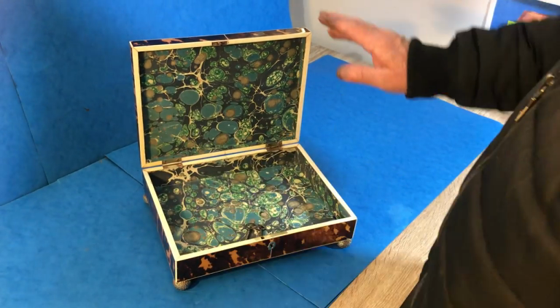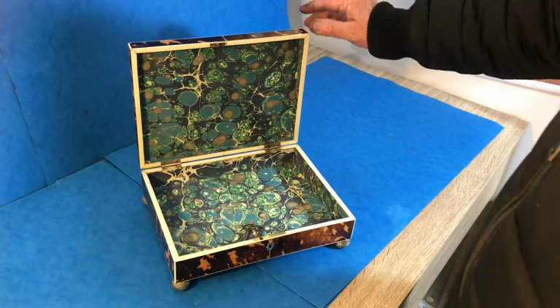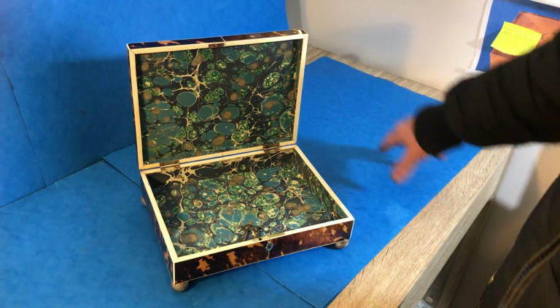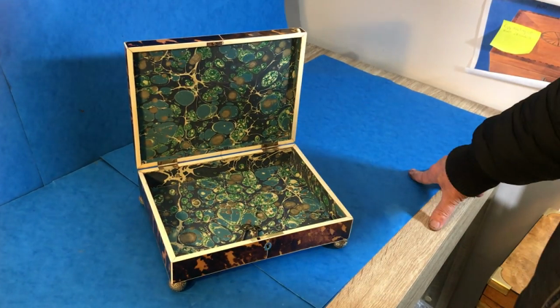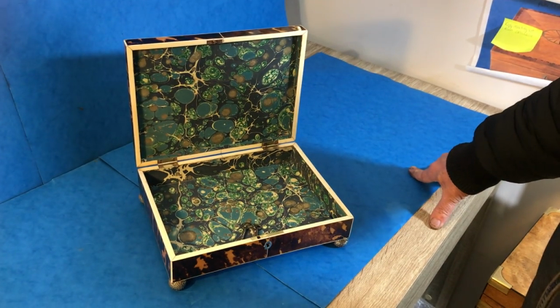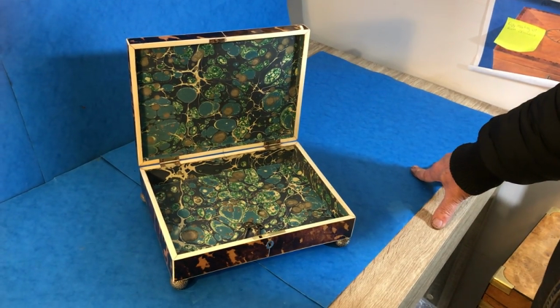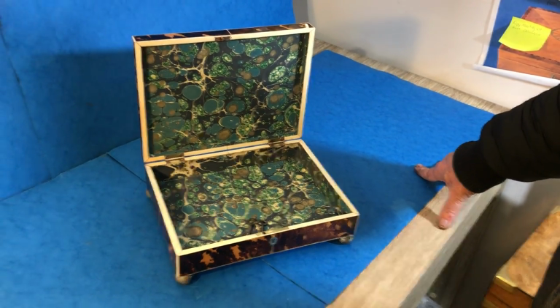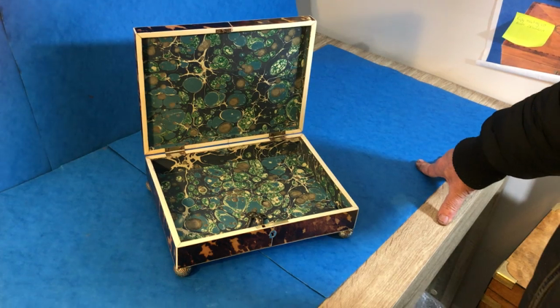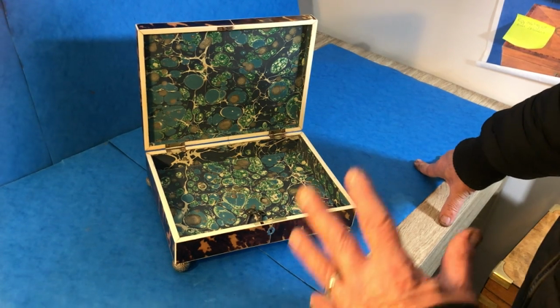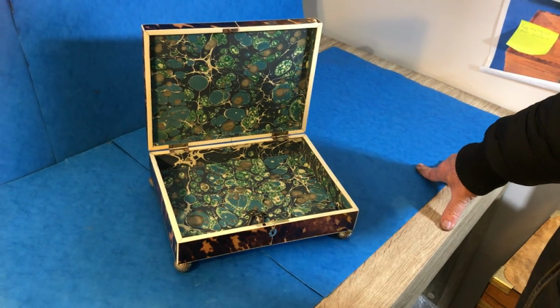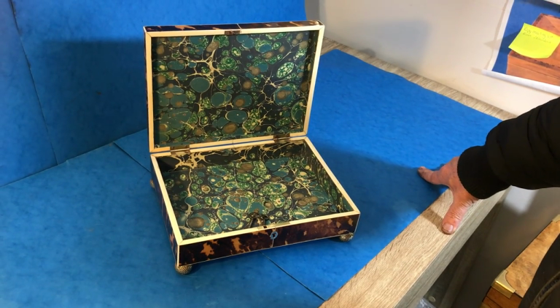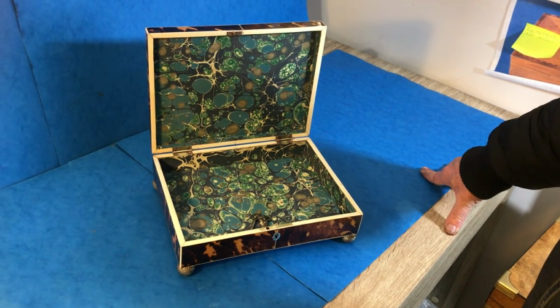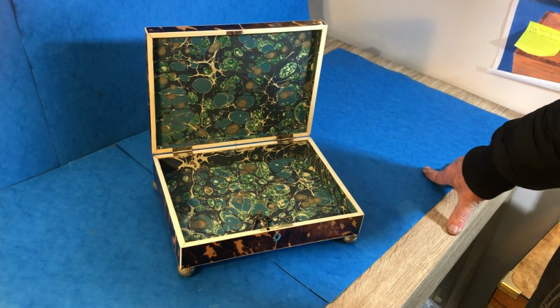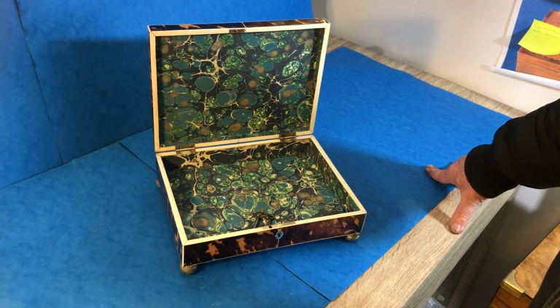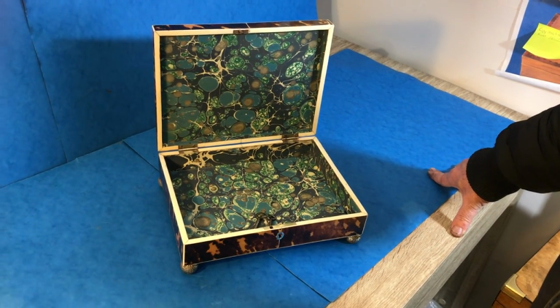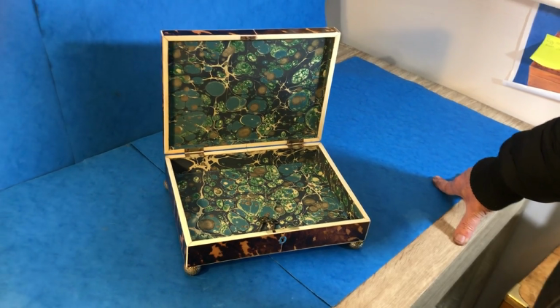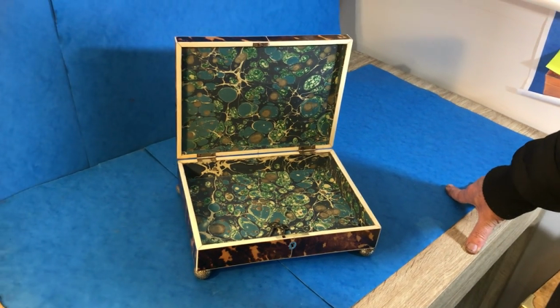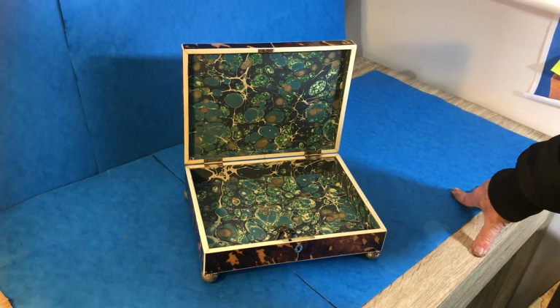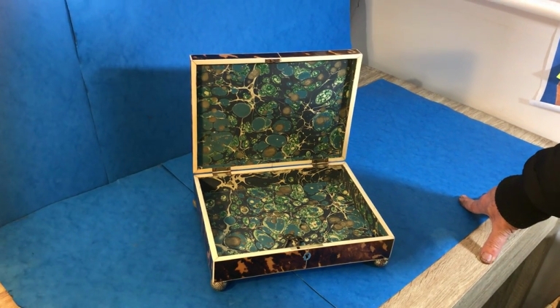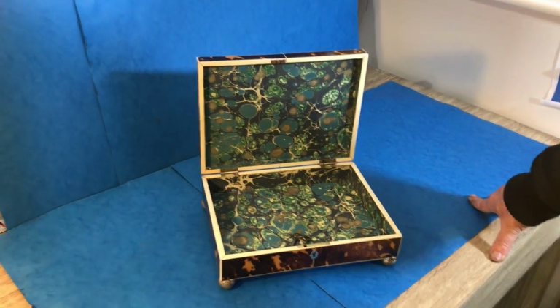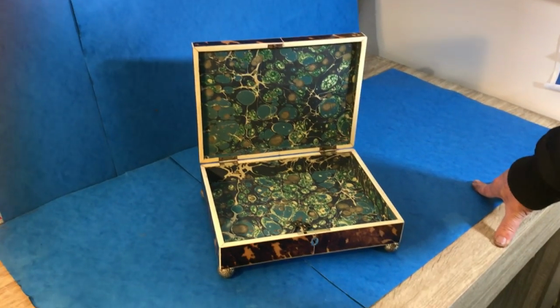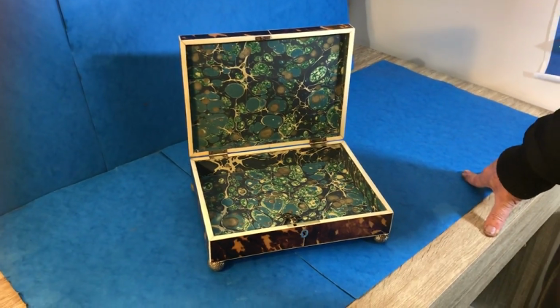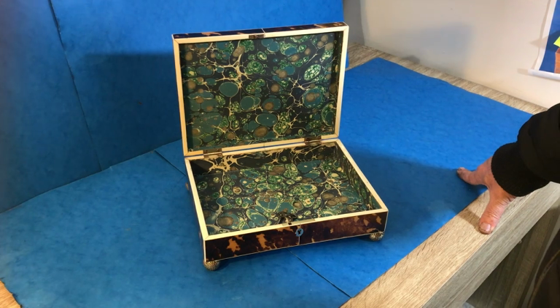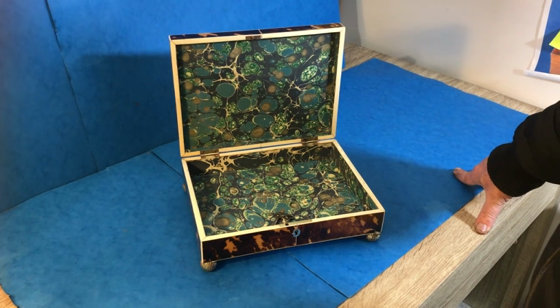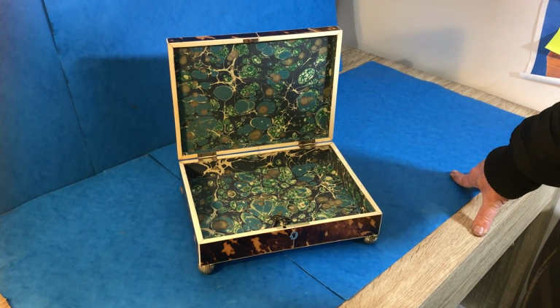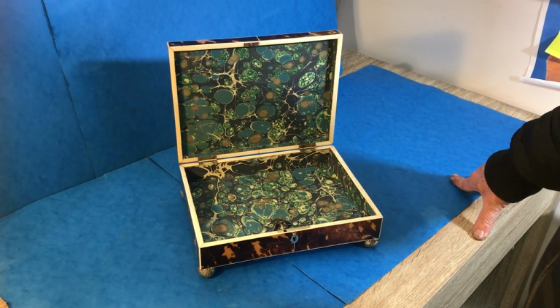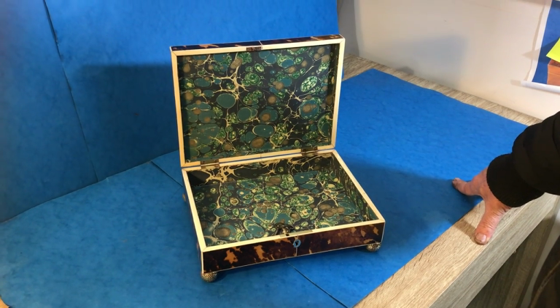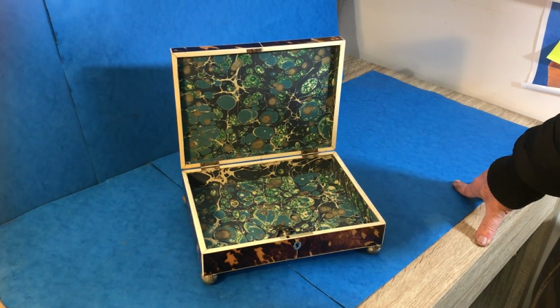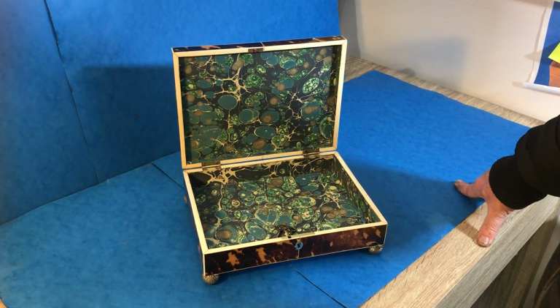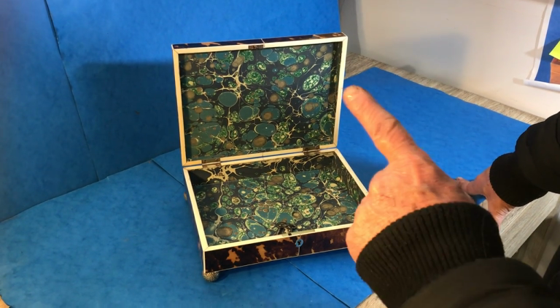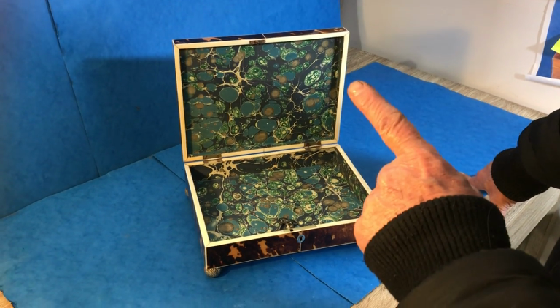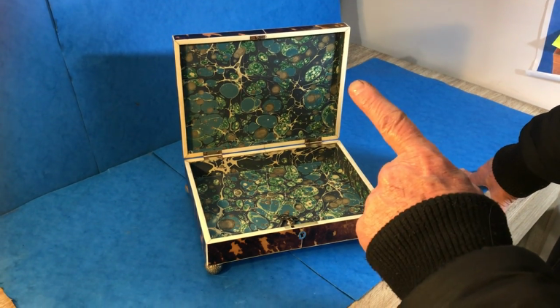It's a beautiful box. It would make a lovely box for watches, a jewellery box for a man or a lady — a super box and very difficult to find.